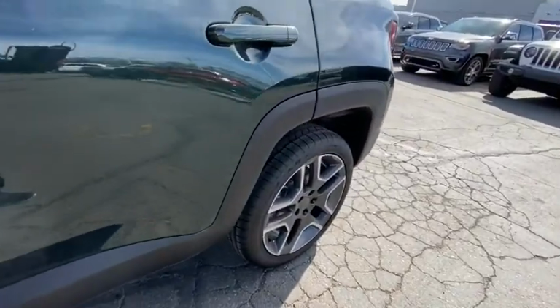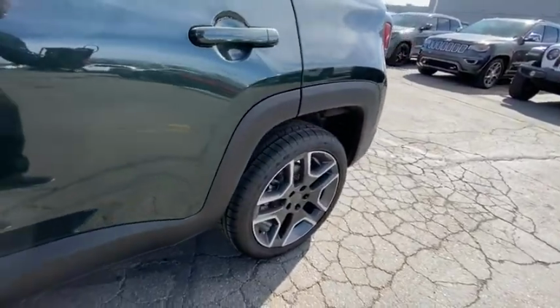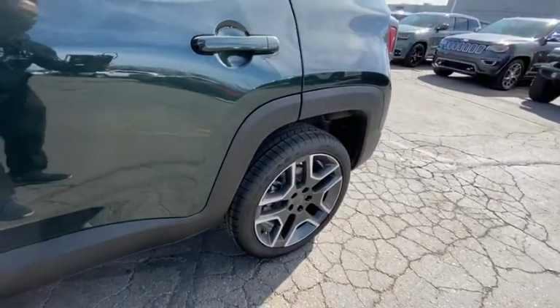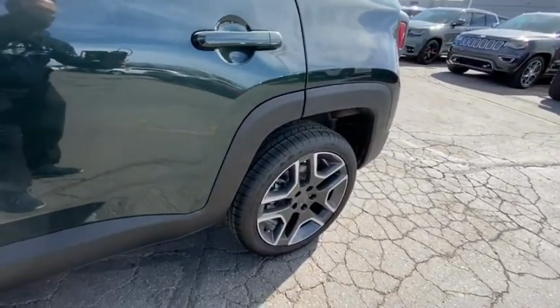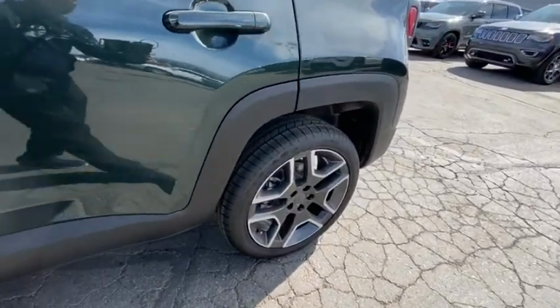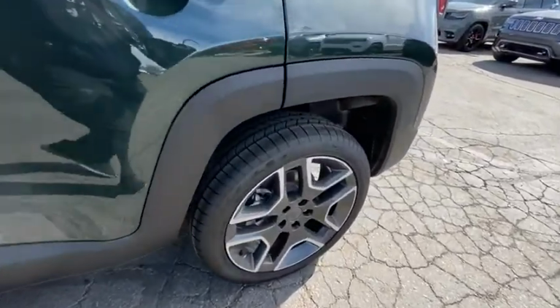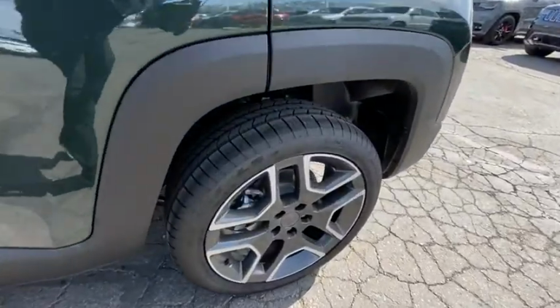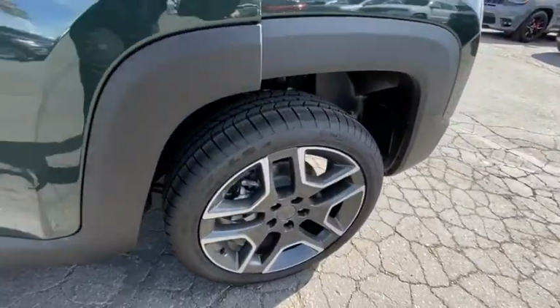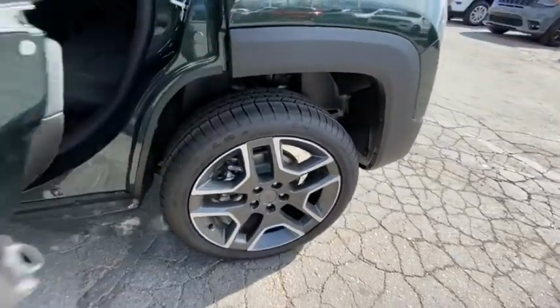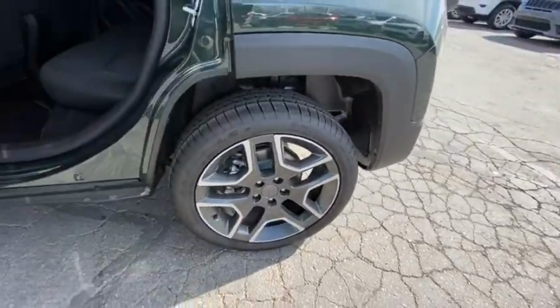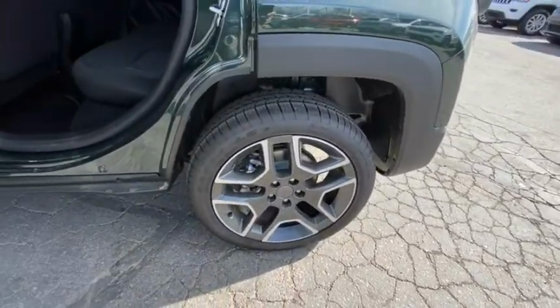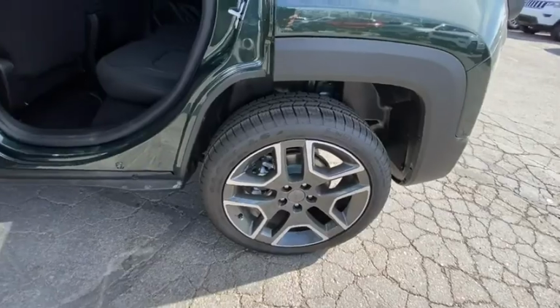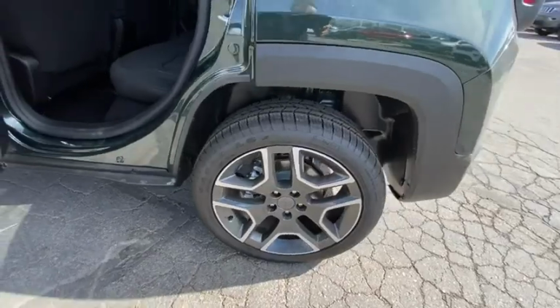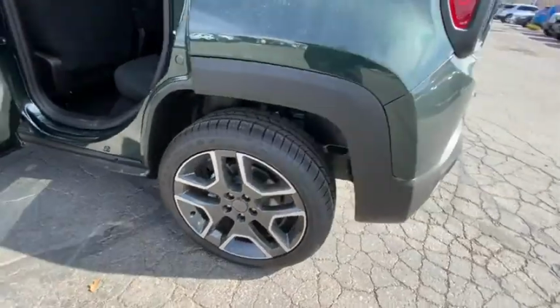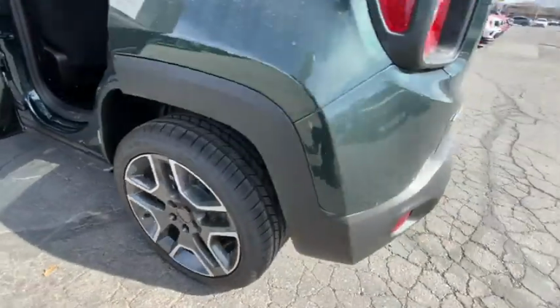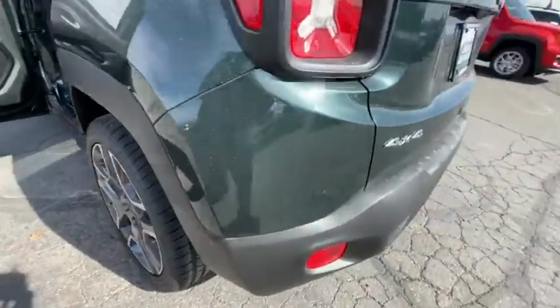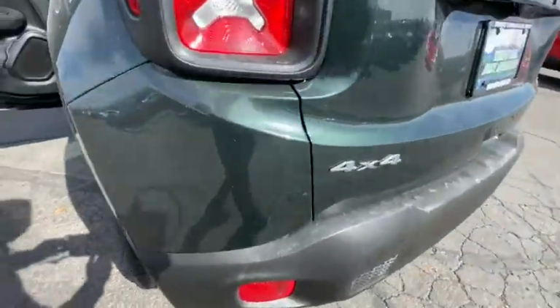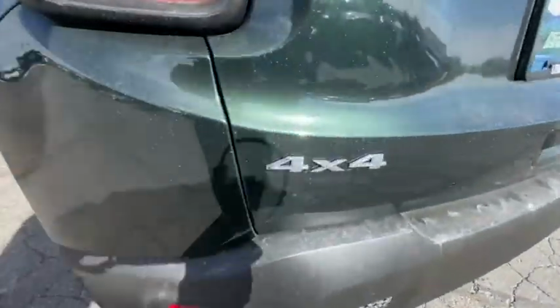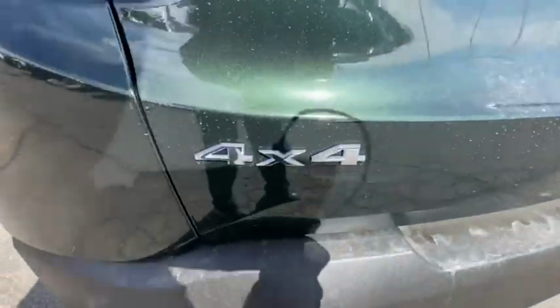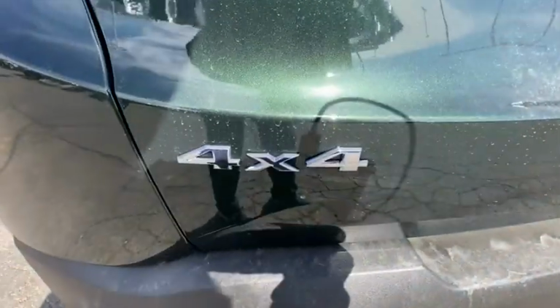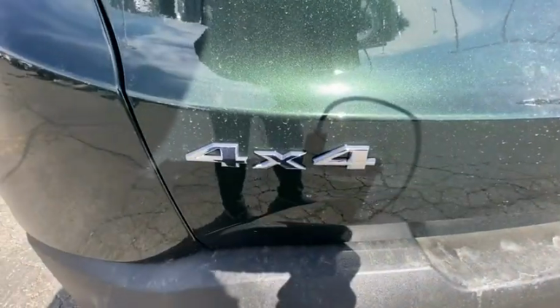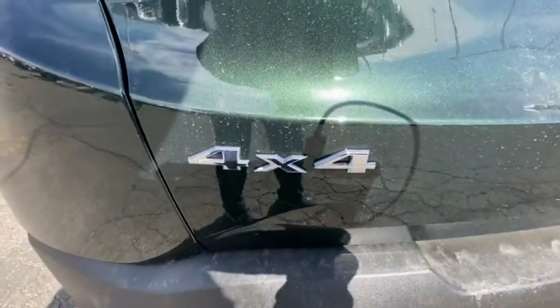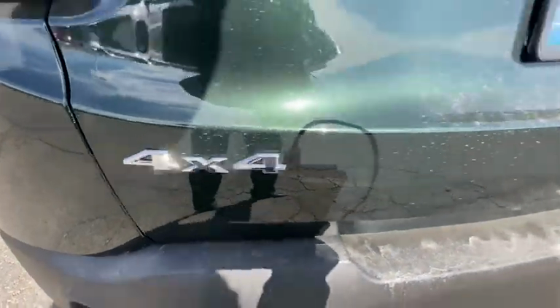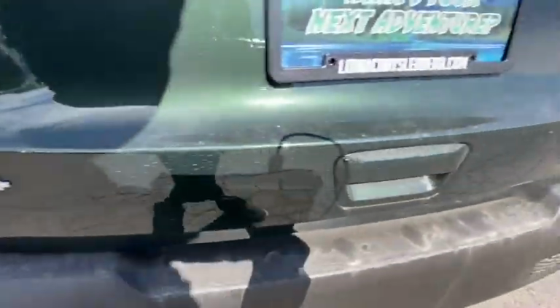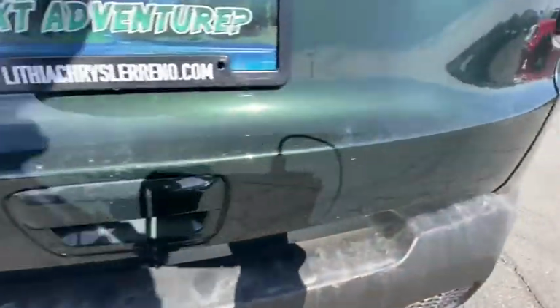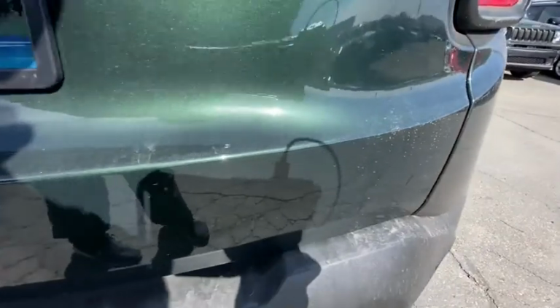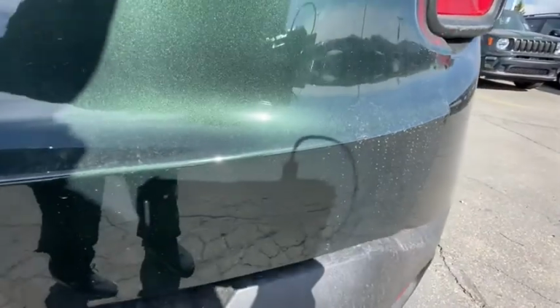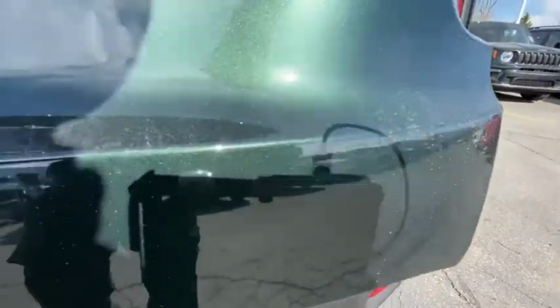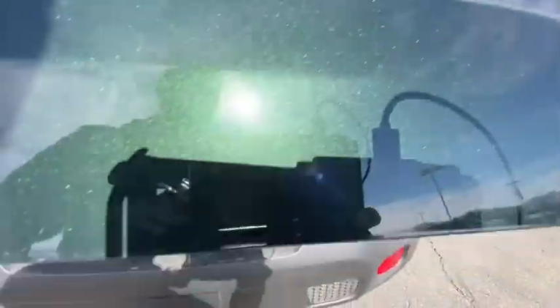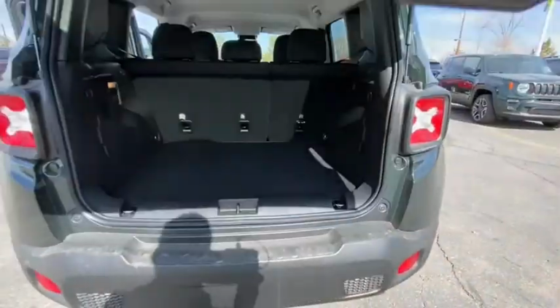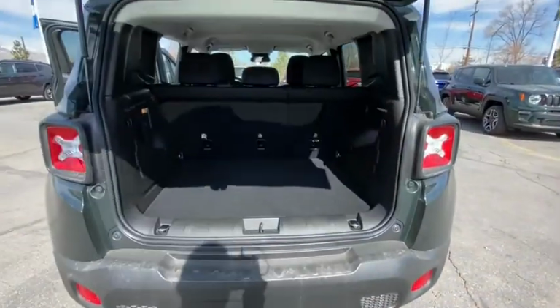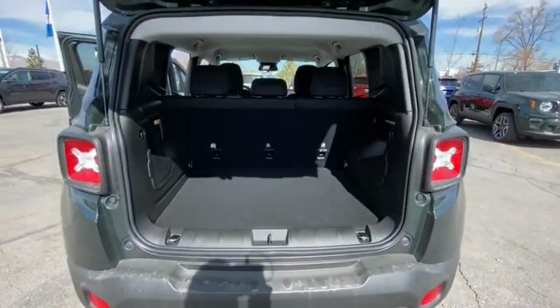Bucket seats, power windows, child safety locks, power door locks. If affordable style and reliability are what you're looking for, this vehicle couldn't be more perfect. Drive it today.